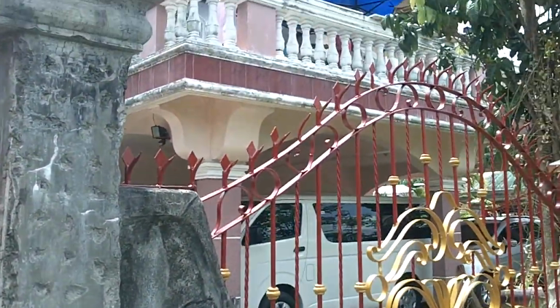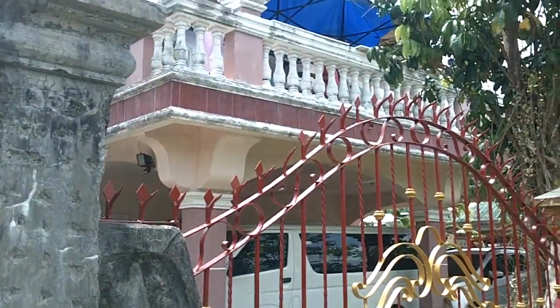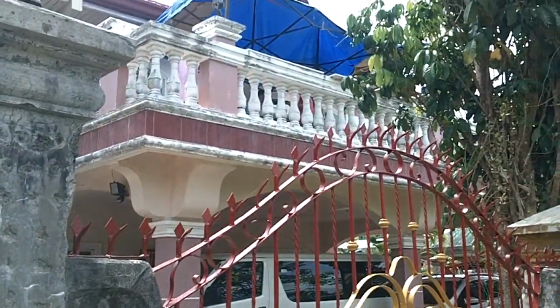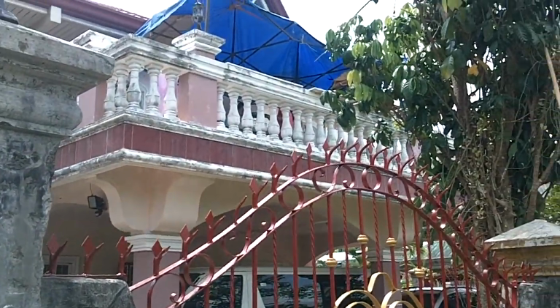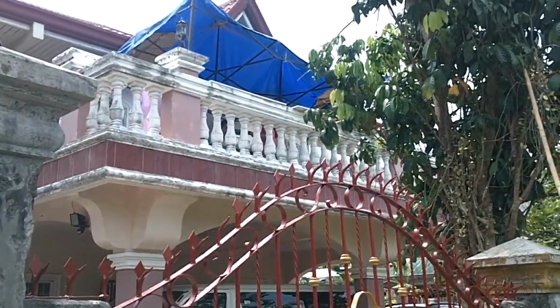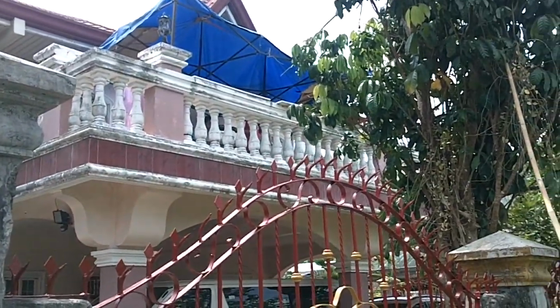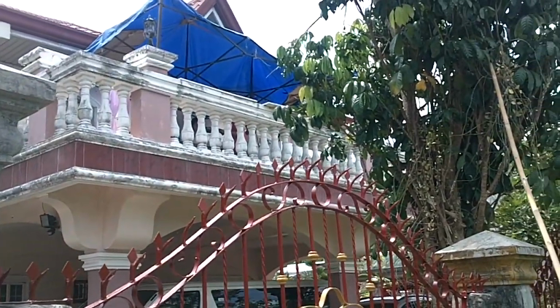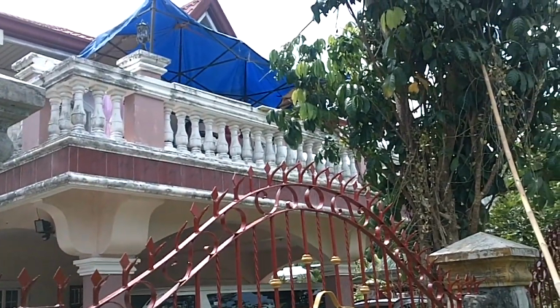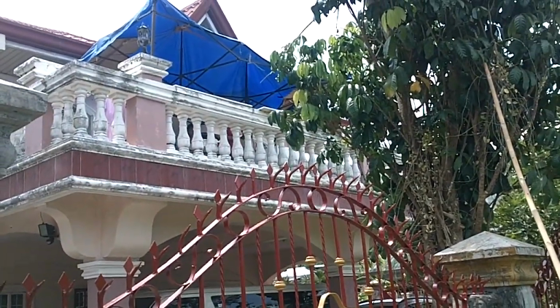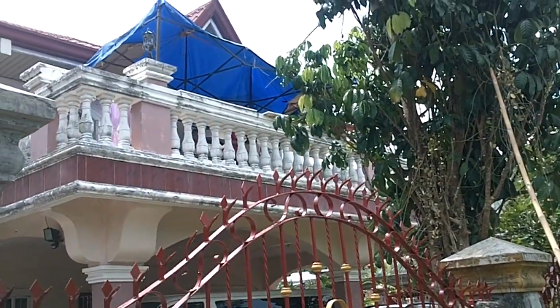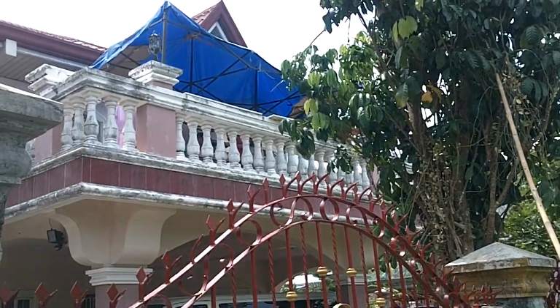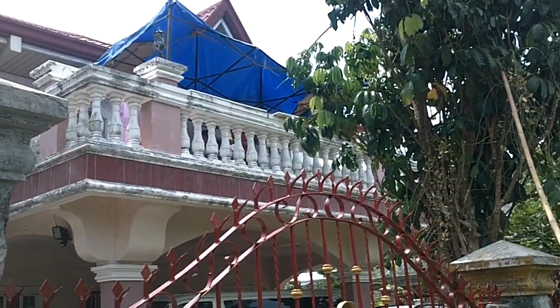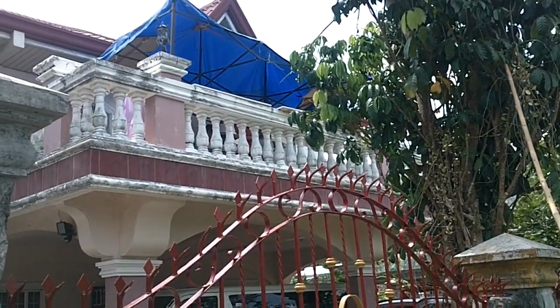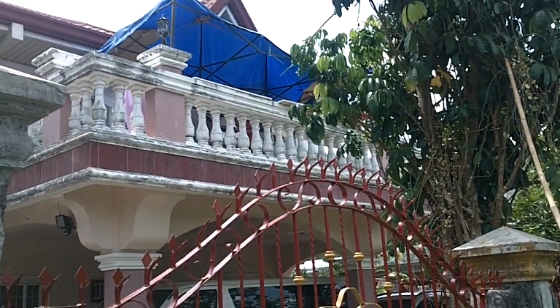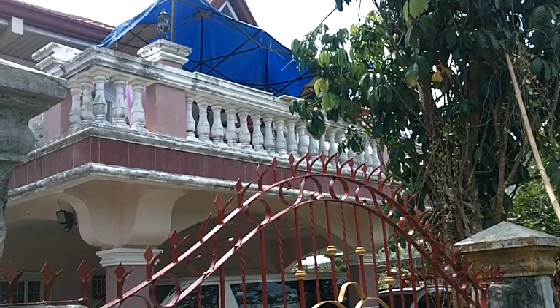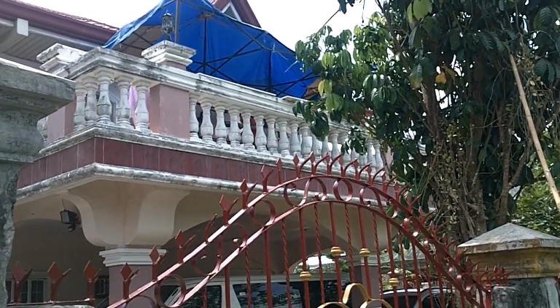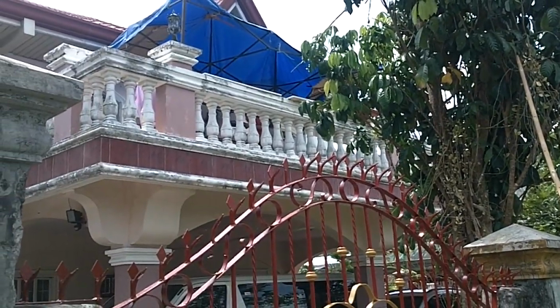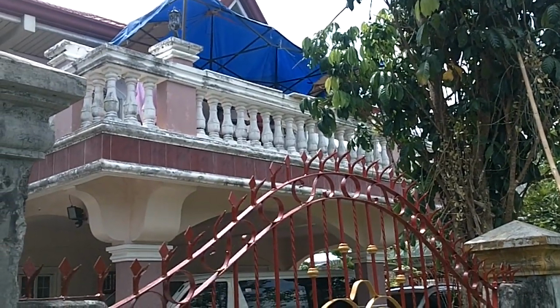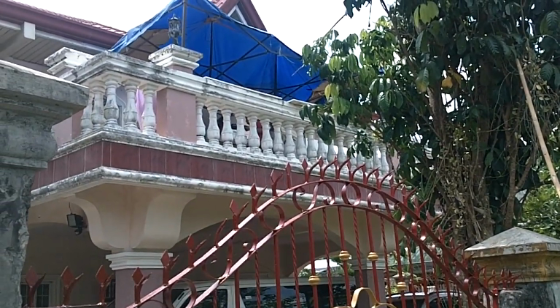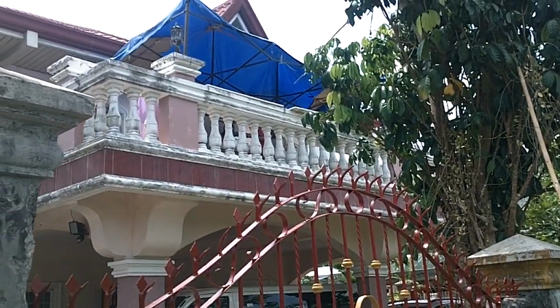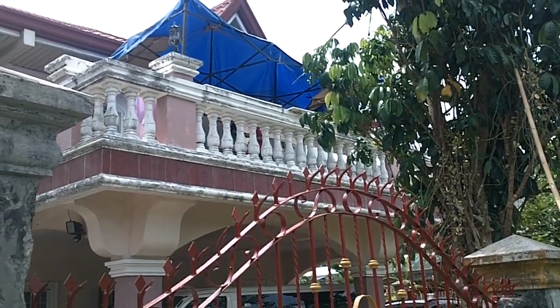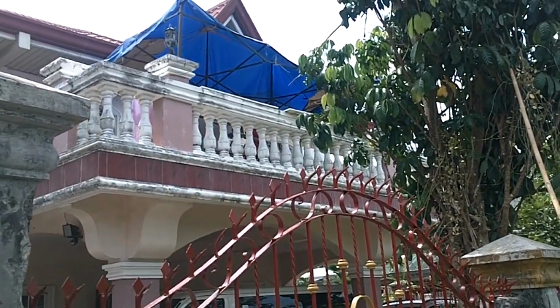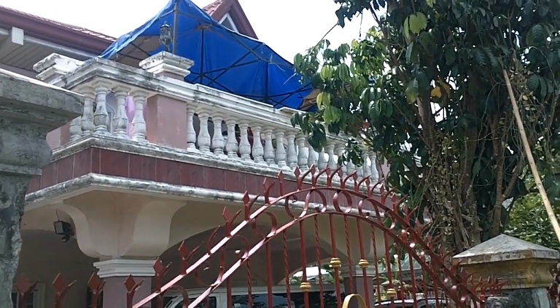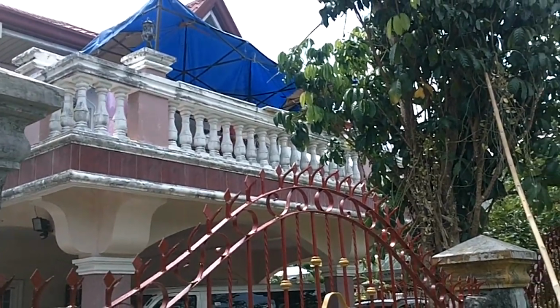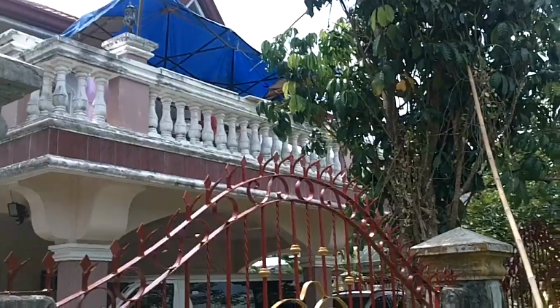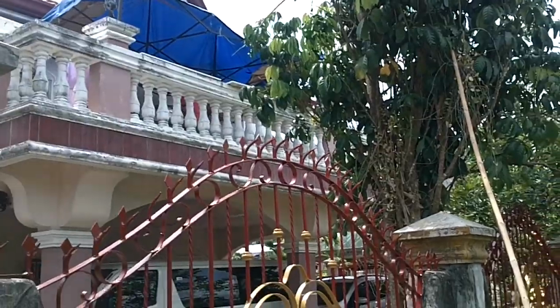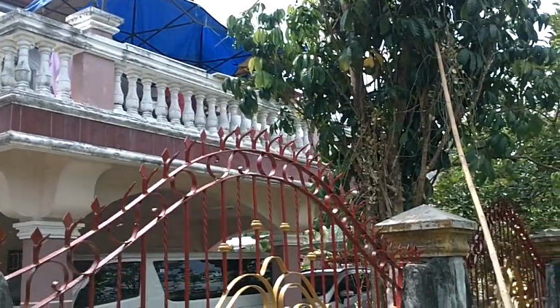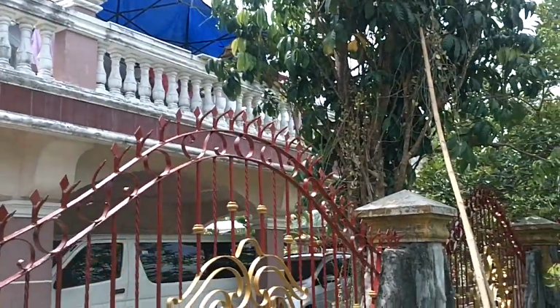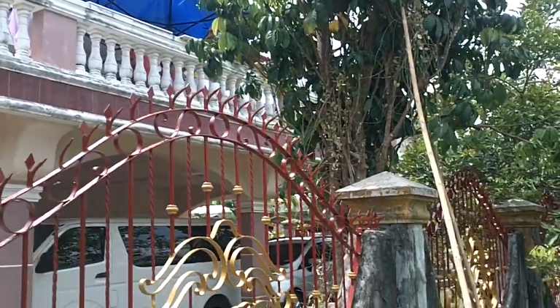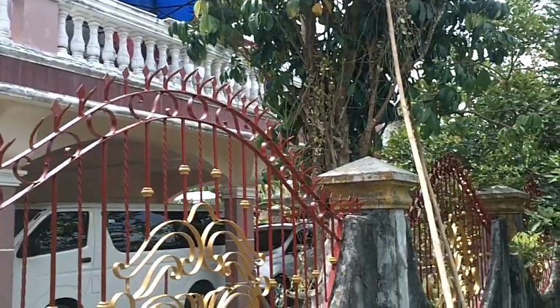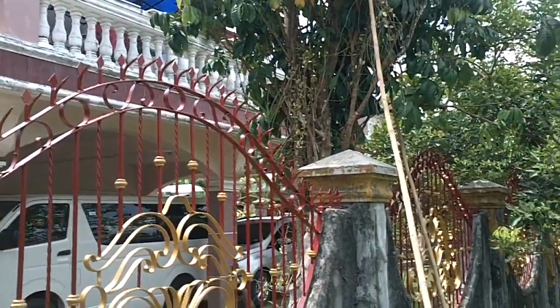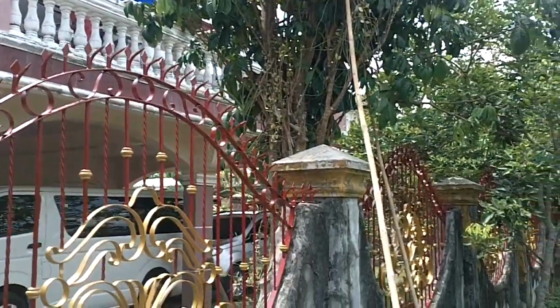Another project we have coming up soon: to repaint all that white. Our canopy up there where we're working on doors and drawers.